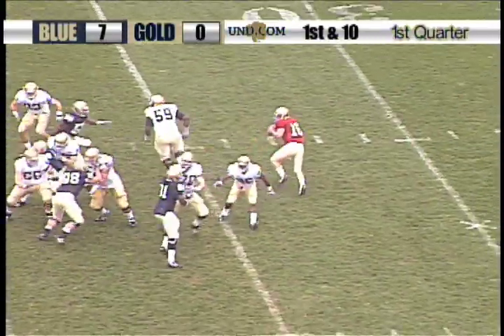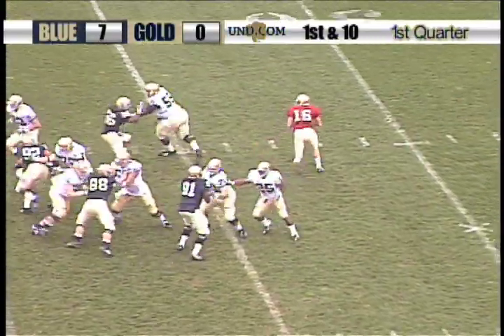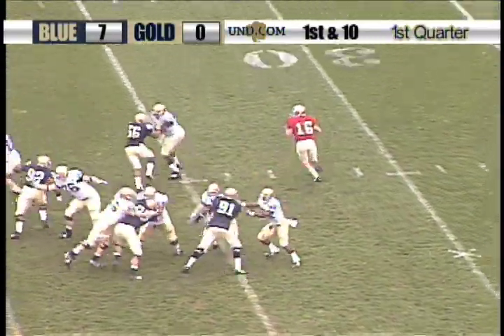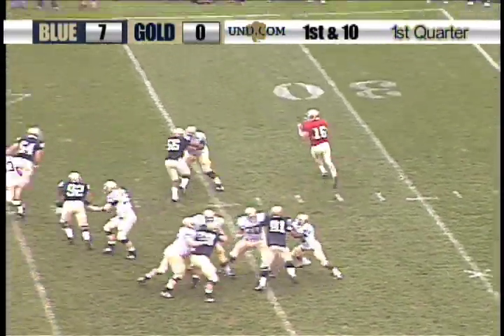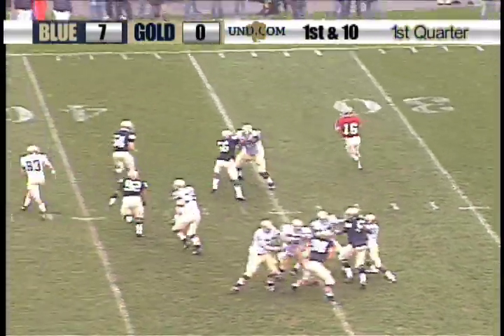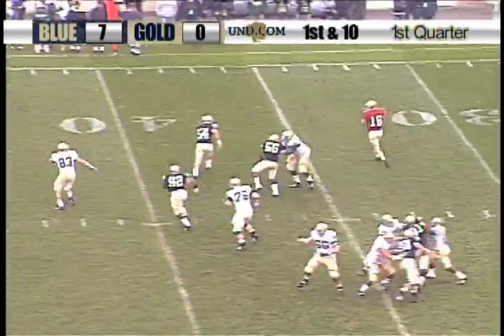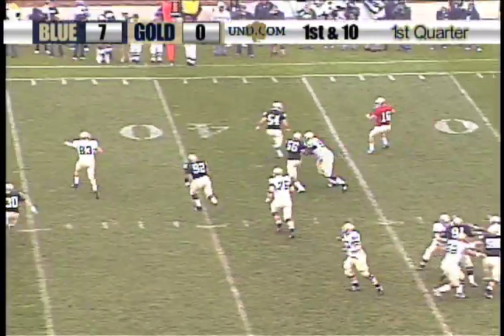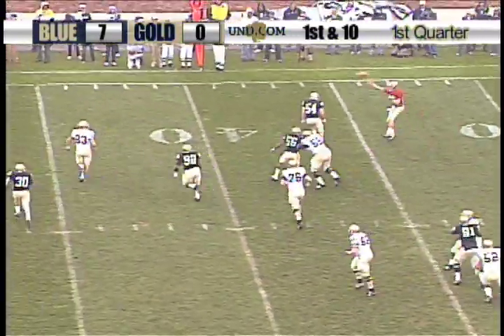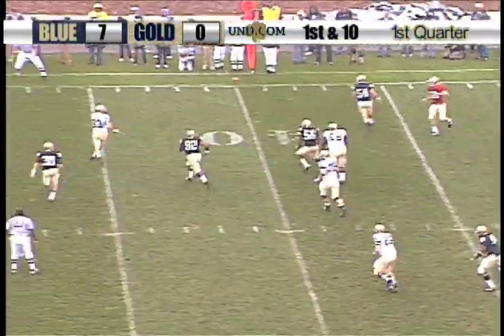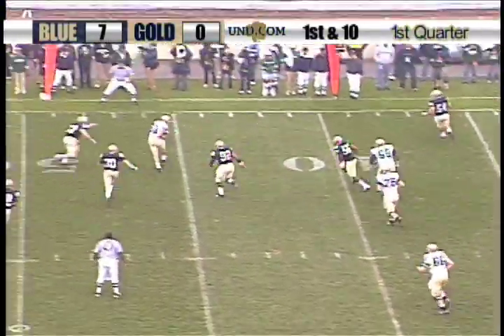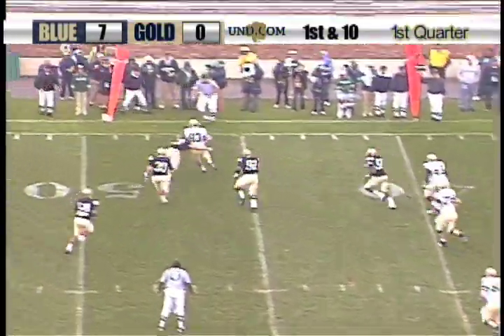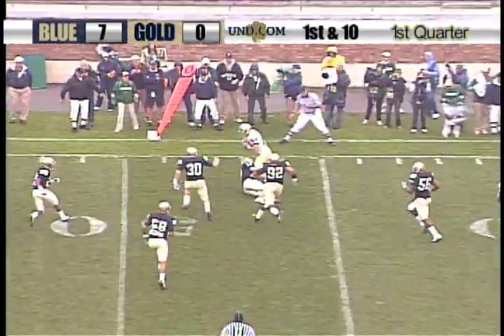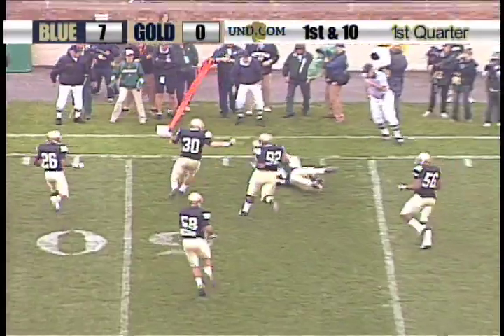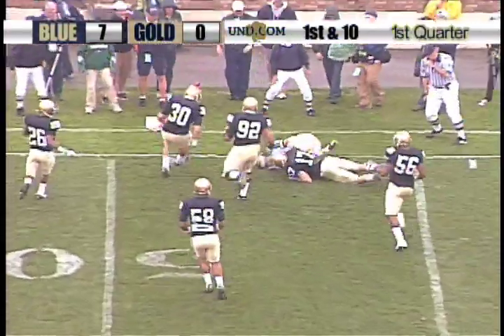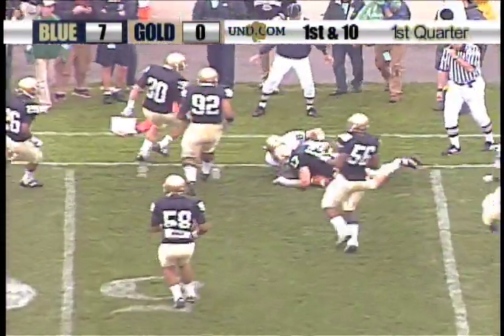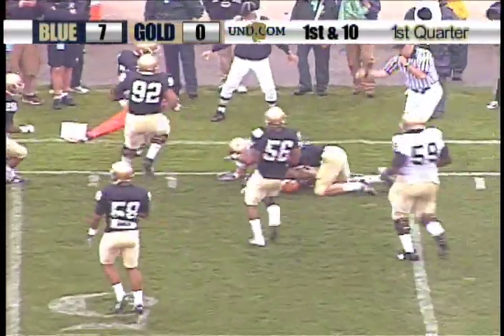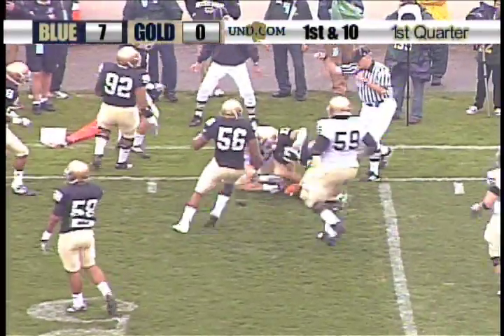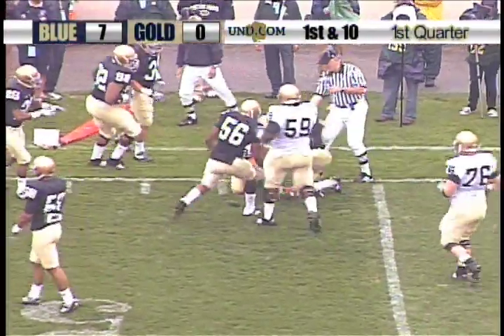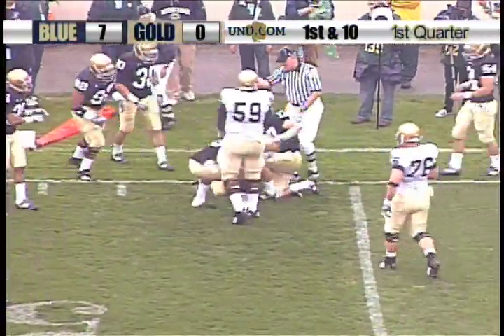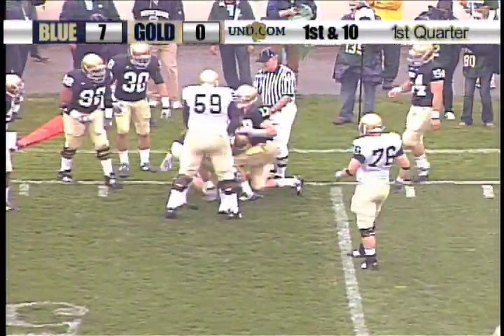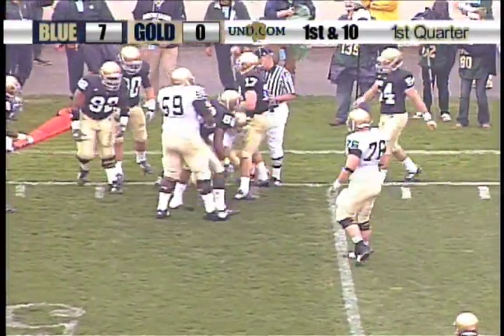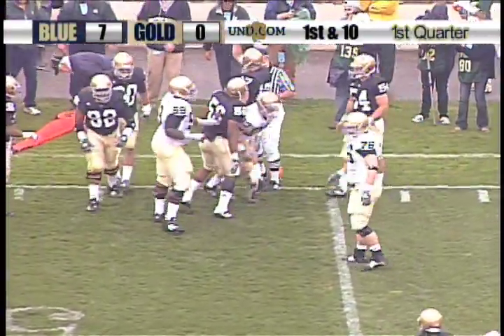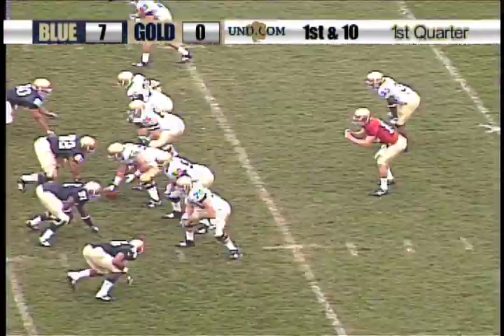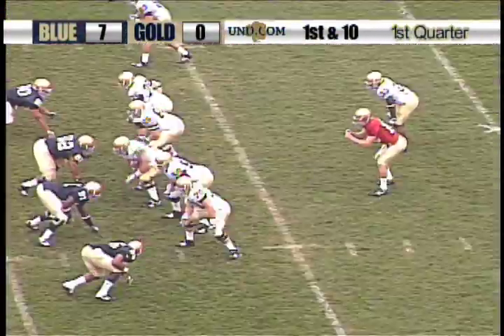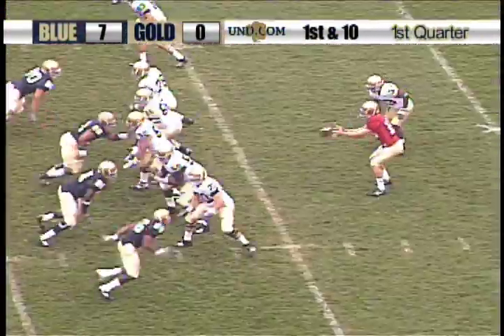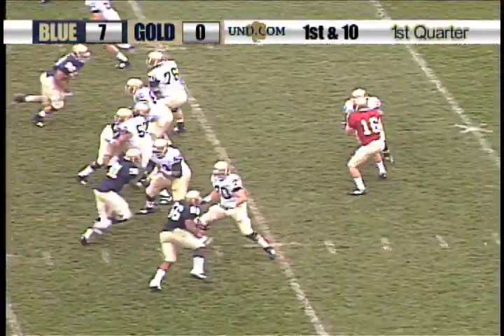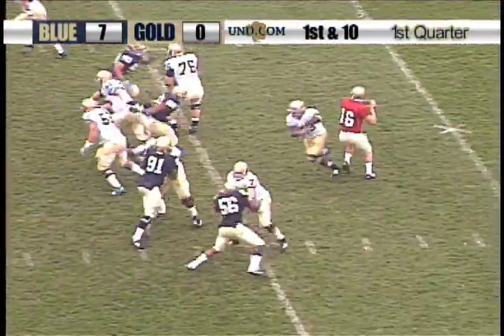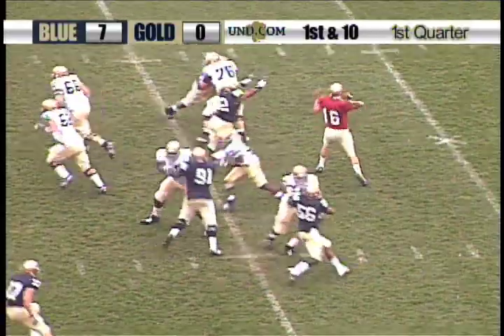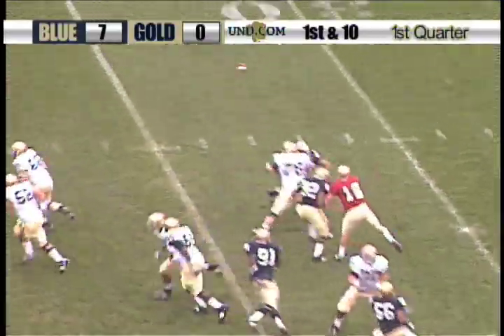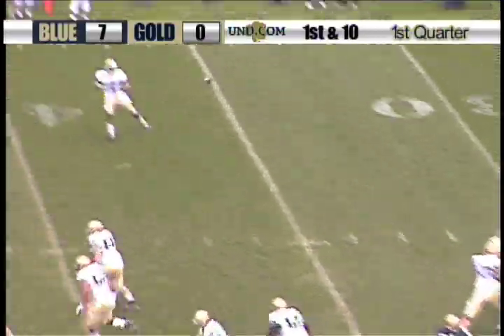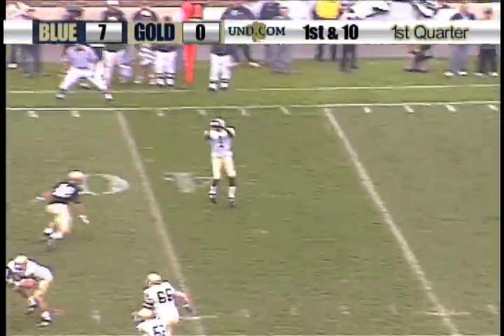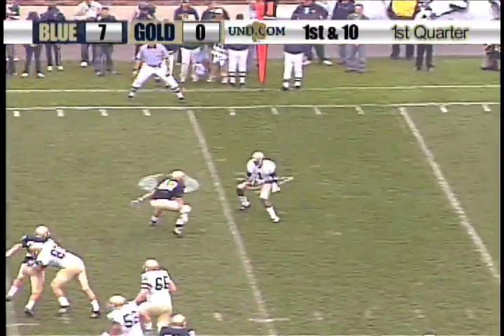Montana, play action, rolls out to his right. Dumps the pass off nicely to Mike Ragone. Gain of about 7 on the play on those three catches. First down for the gold team.